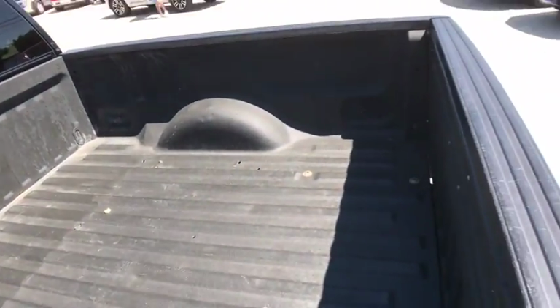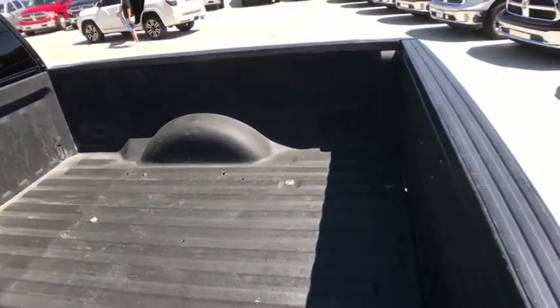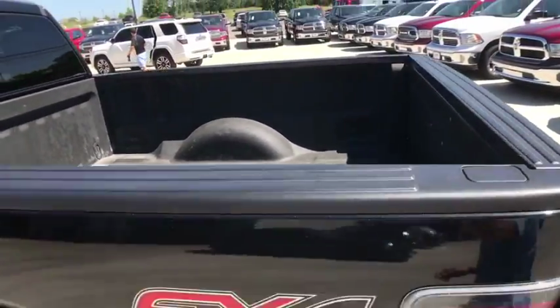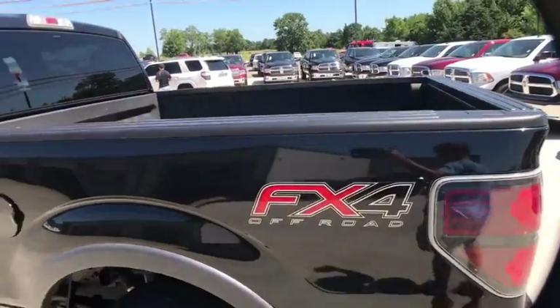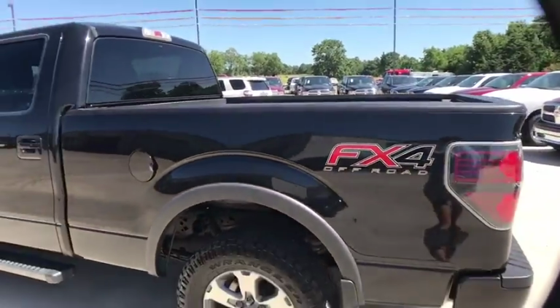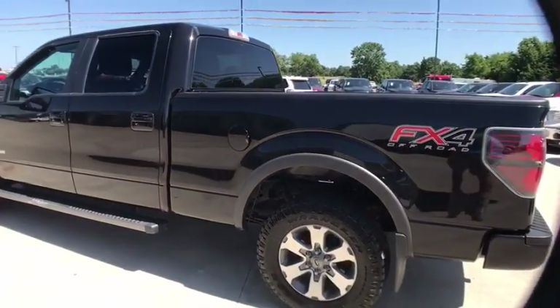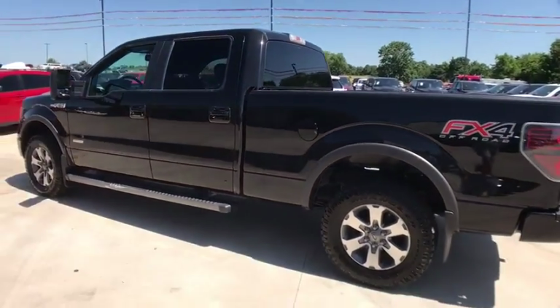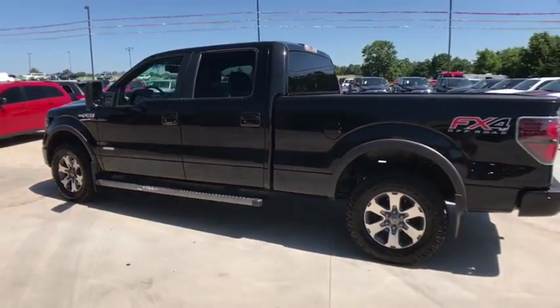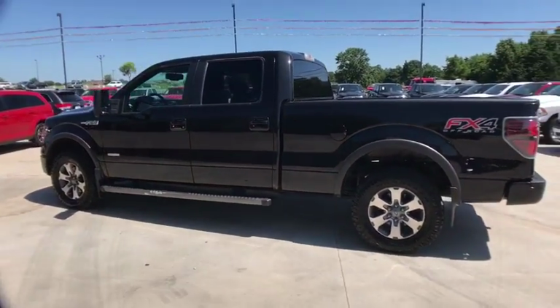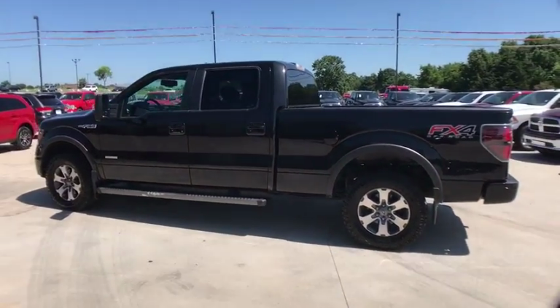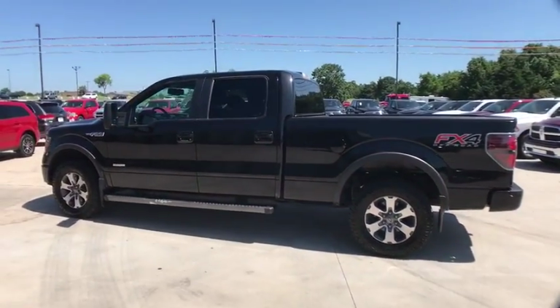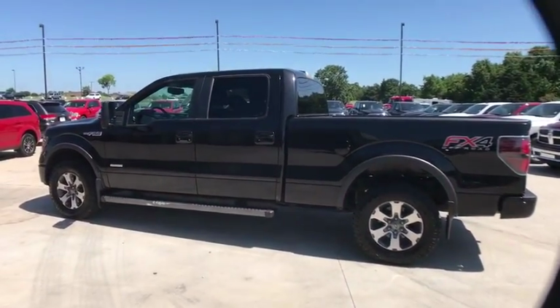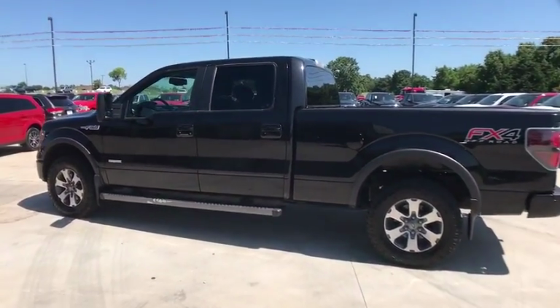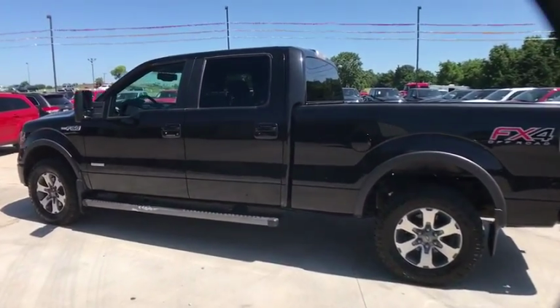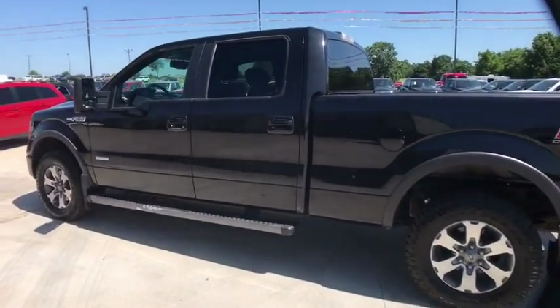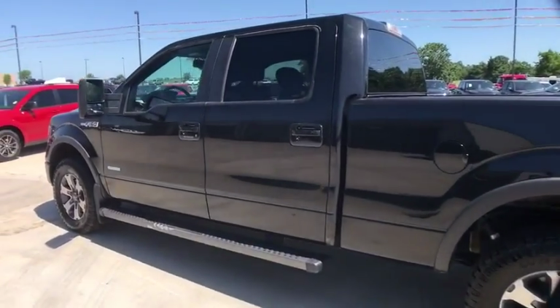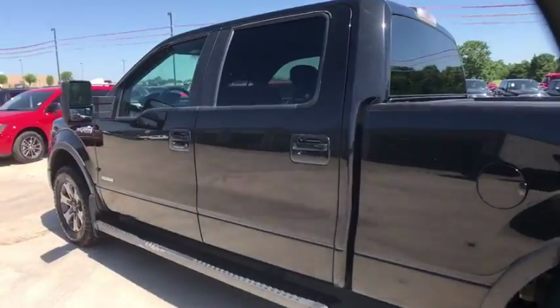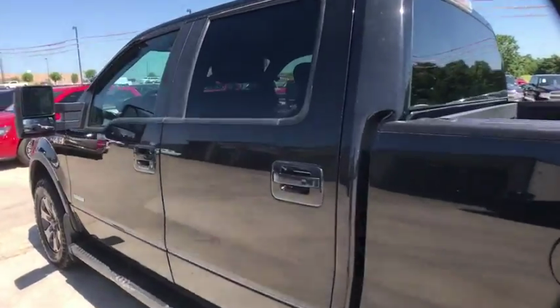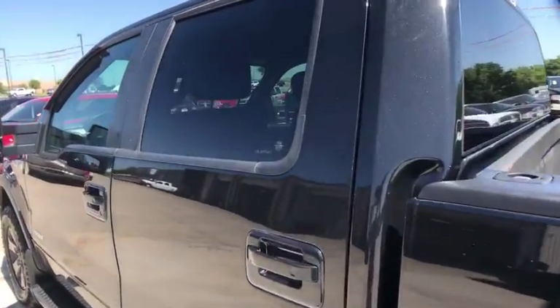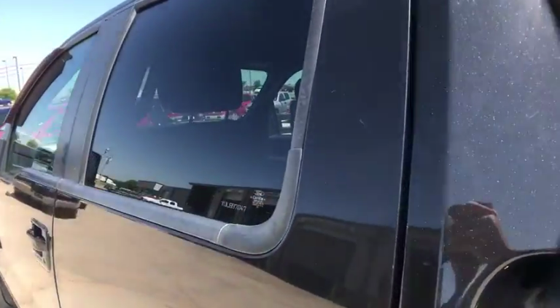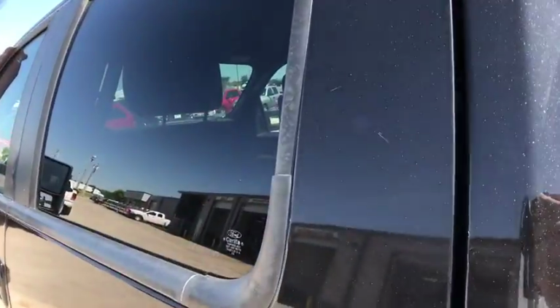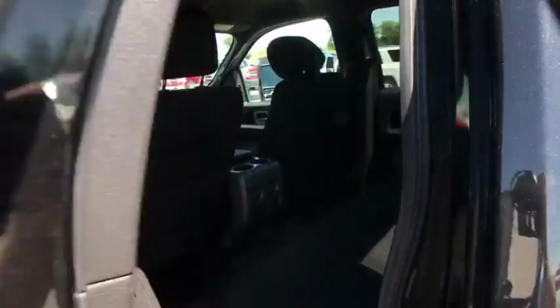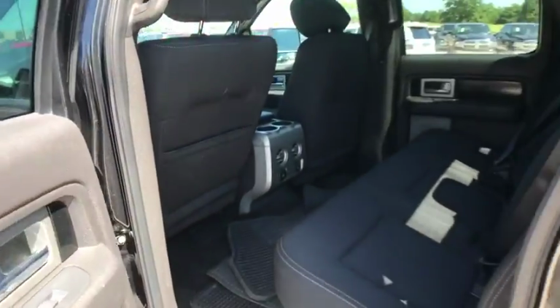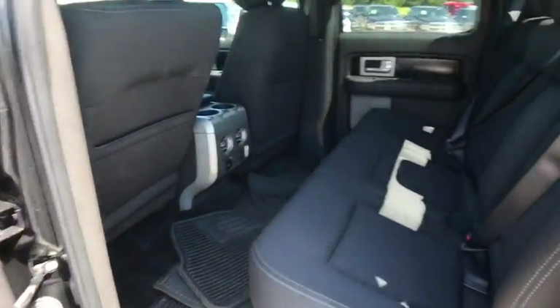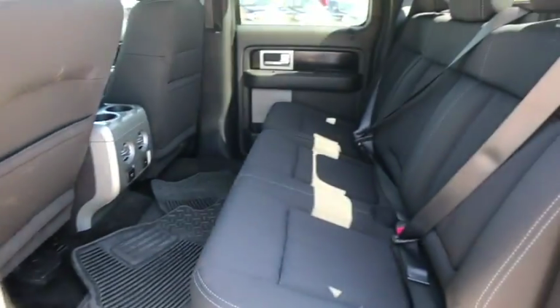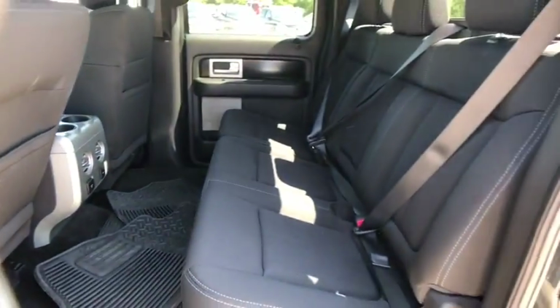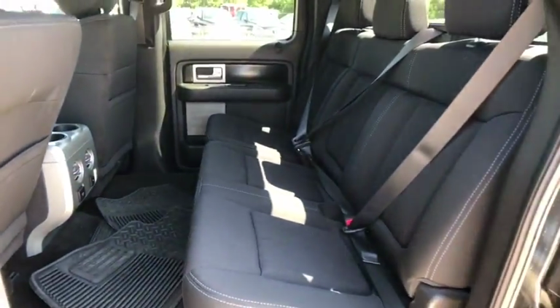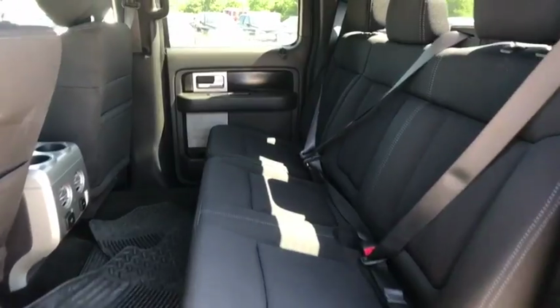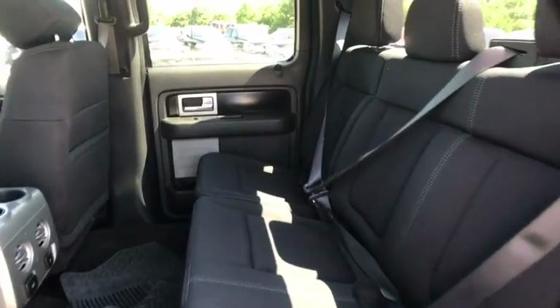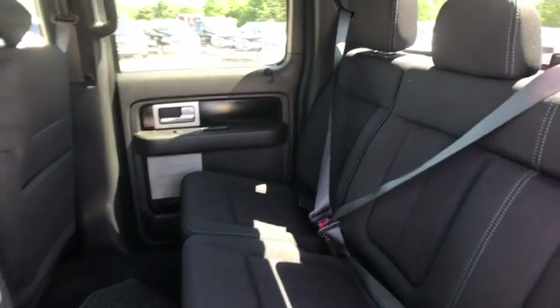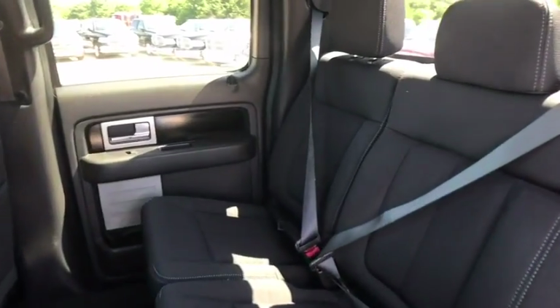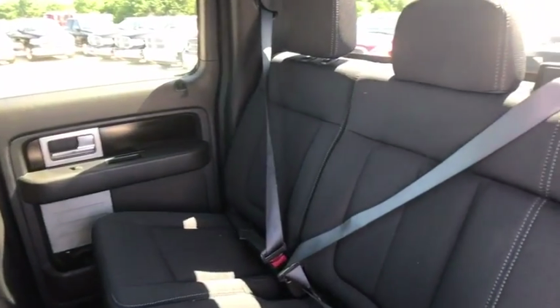Power windows, security system, AM-FM CD player with six speakers, rear window defroster, electronic stability control, trip computer, compass, tachometer, overhead console, remote keyless entry, panic alarm.